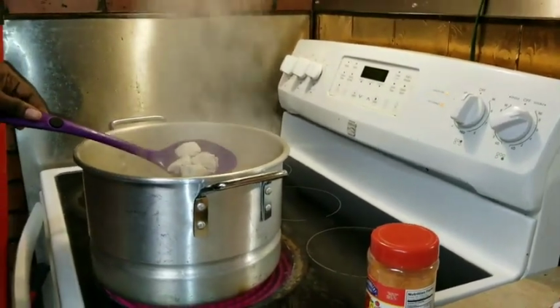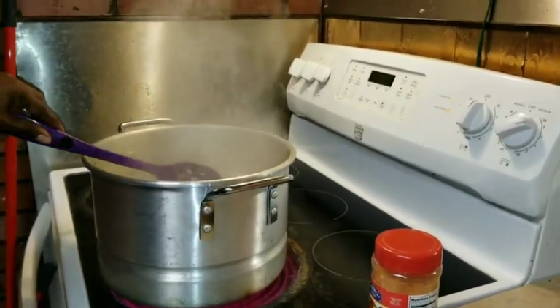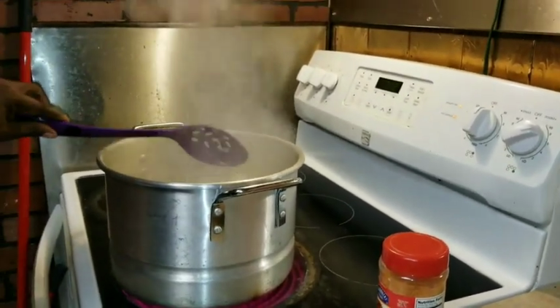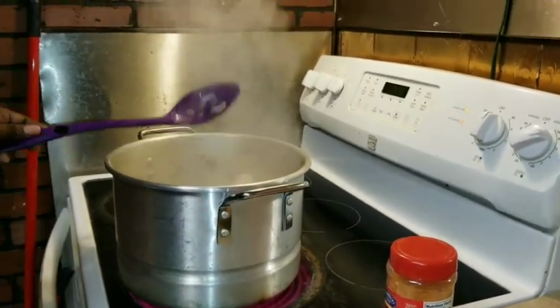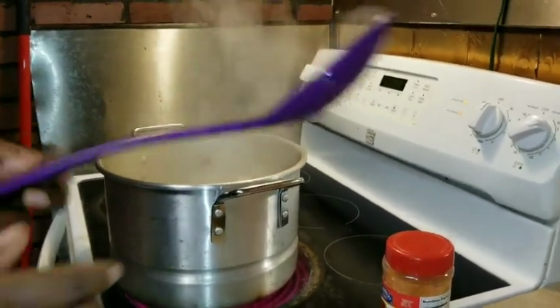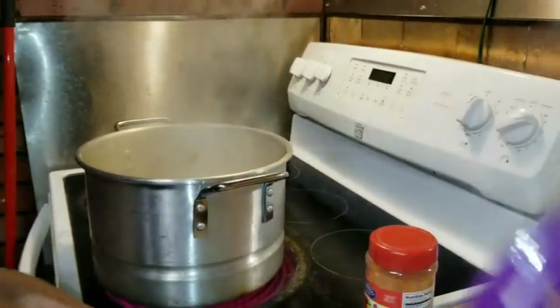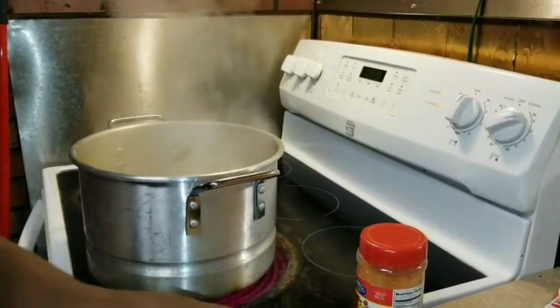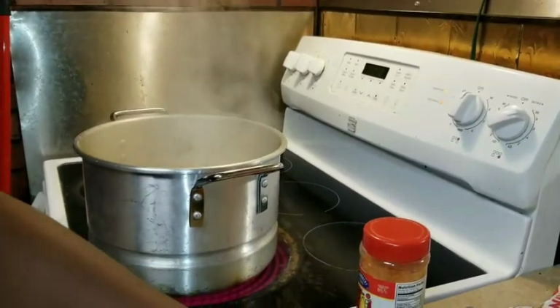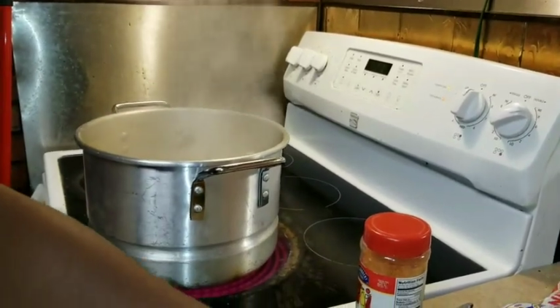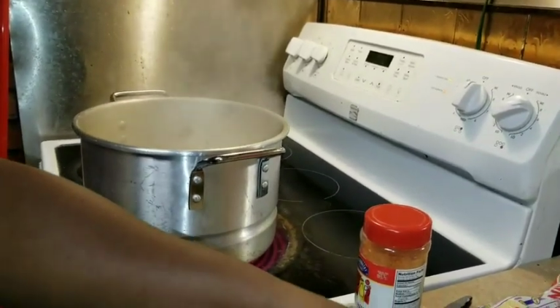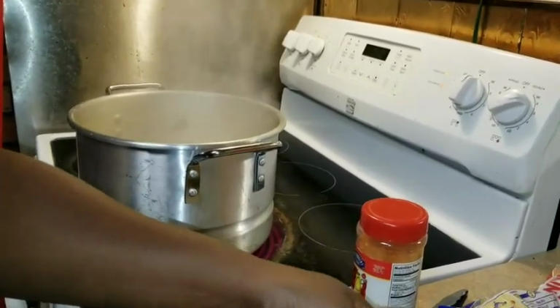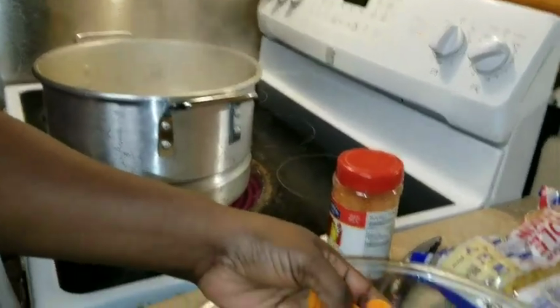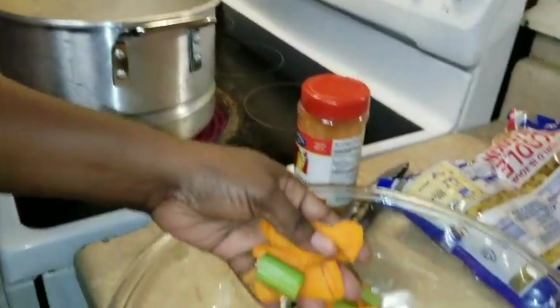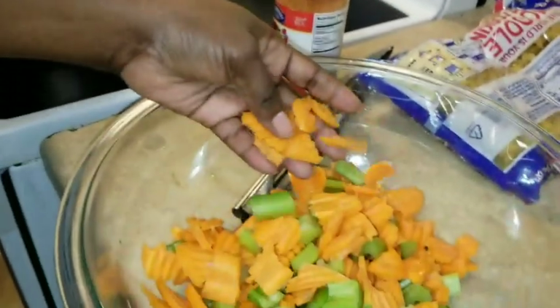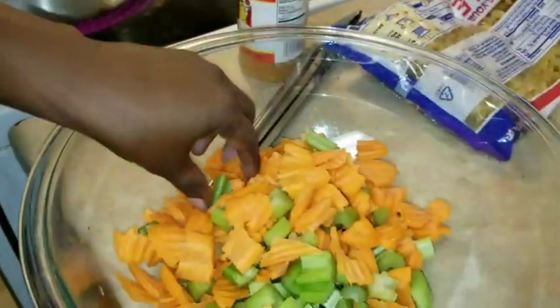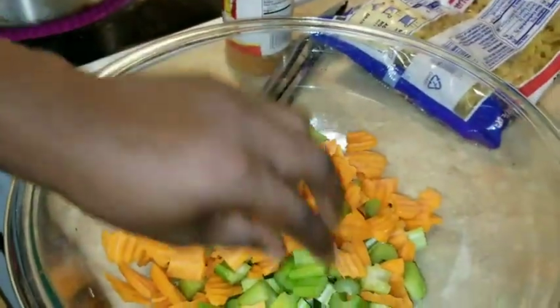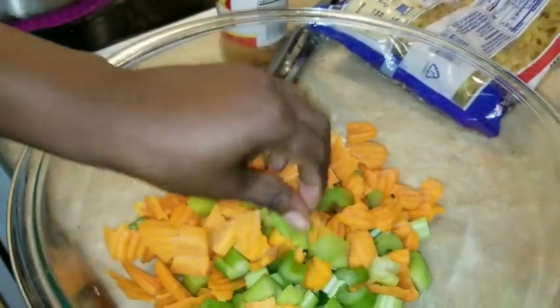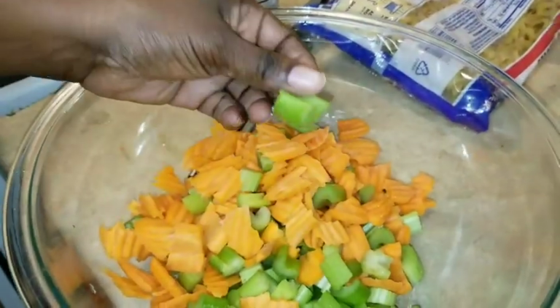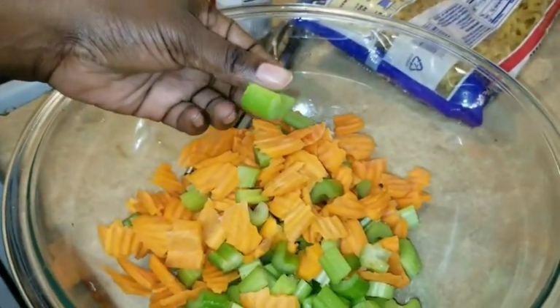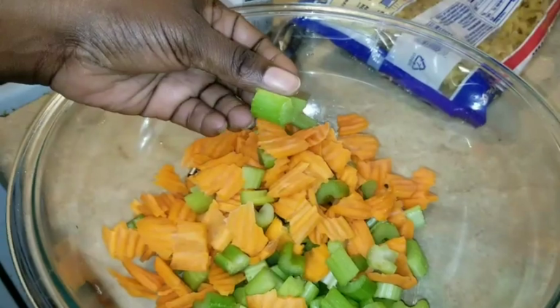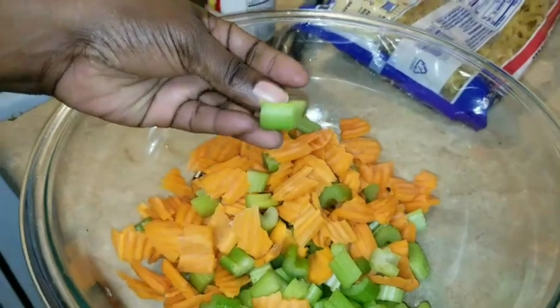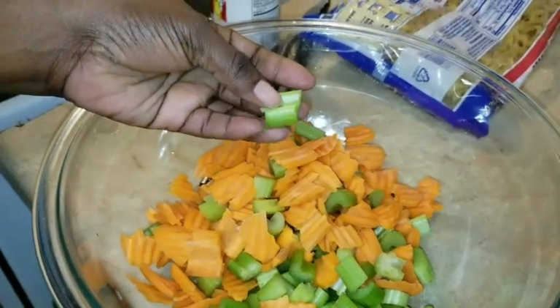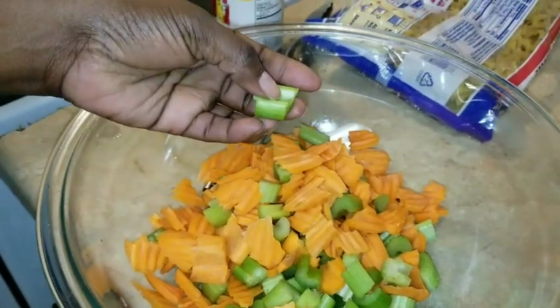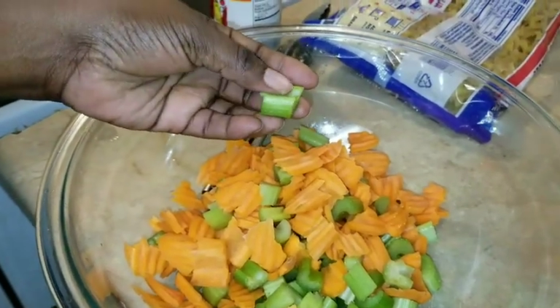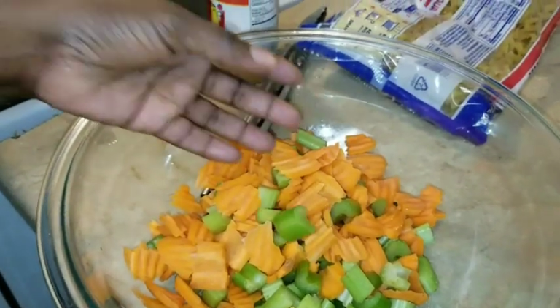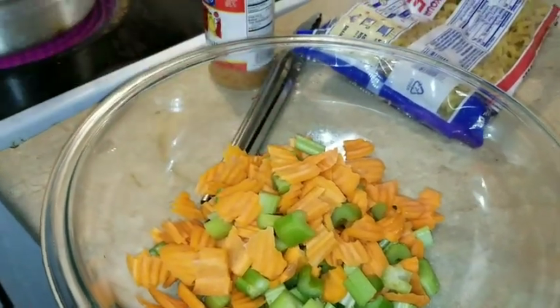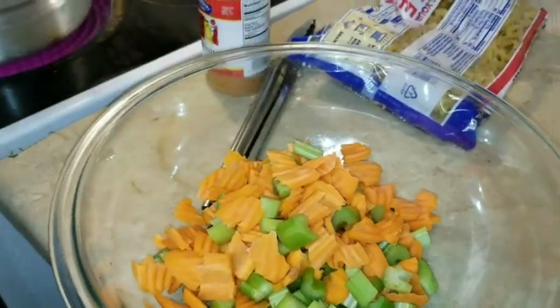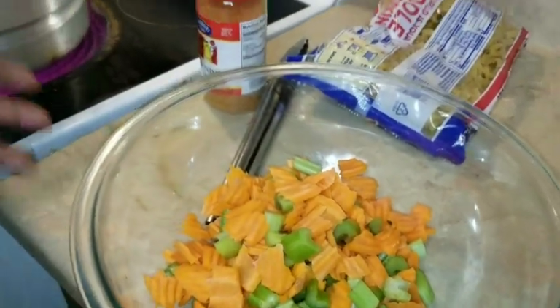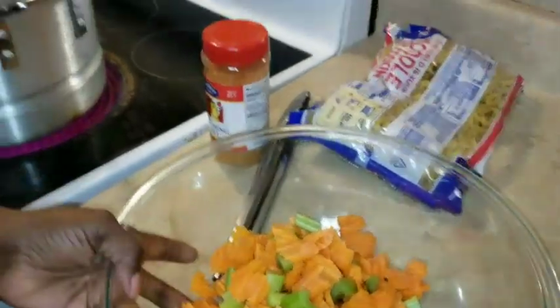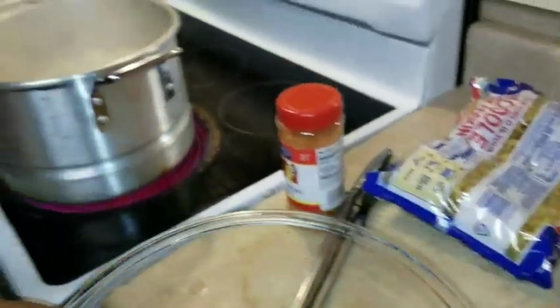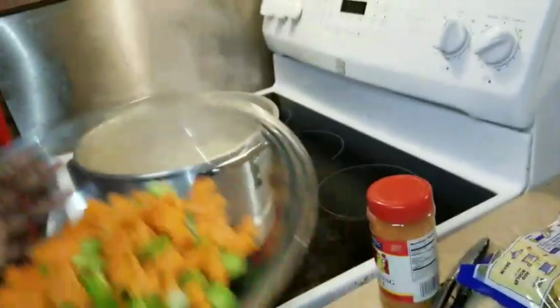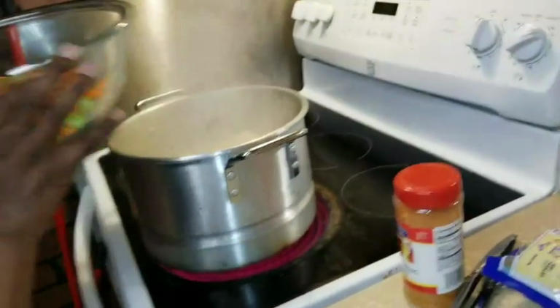Now I got some carrots — some broke-up carrots — and some celery, and I'm just gonna pour this off in here.